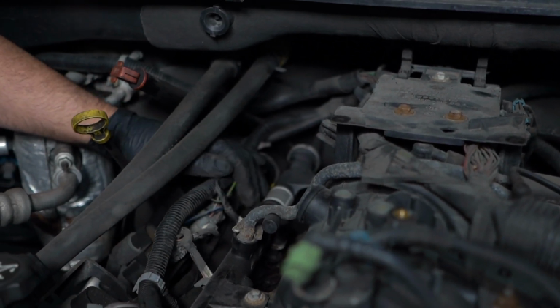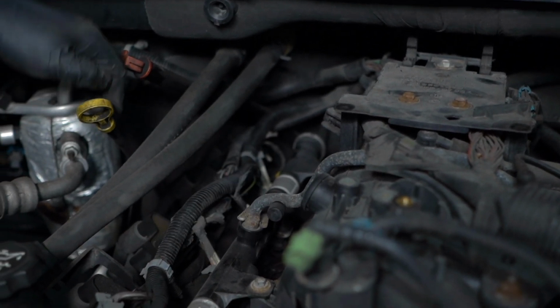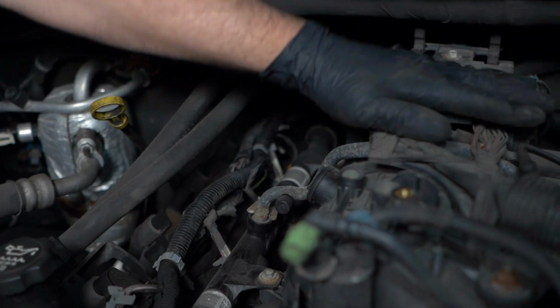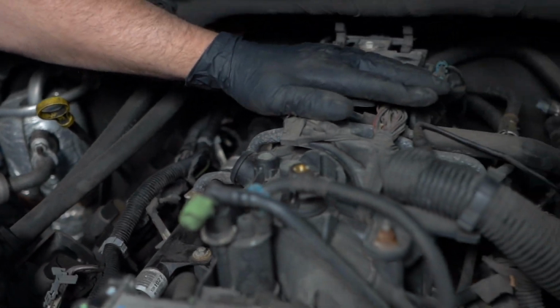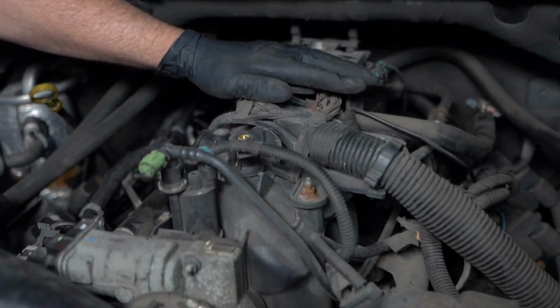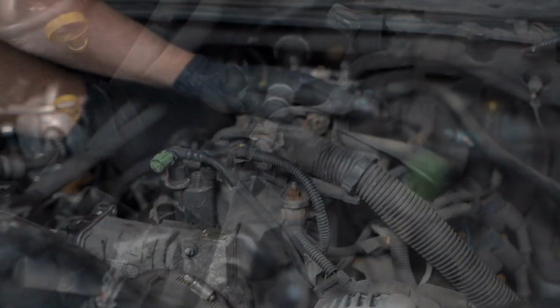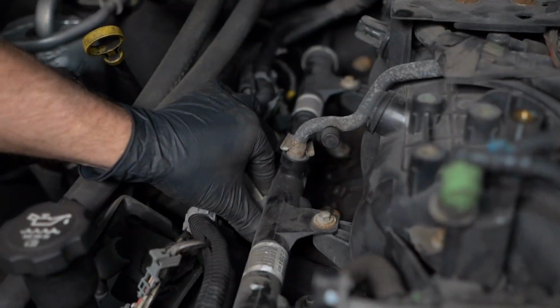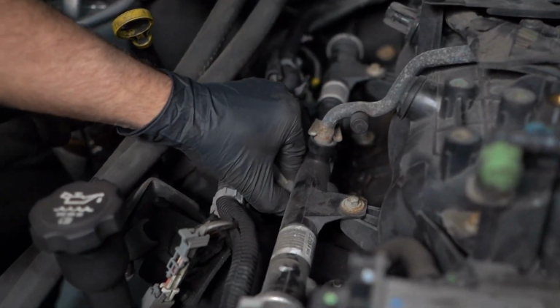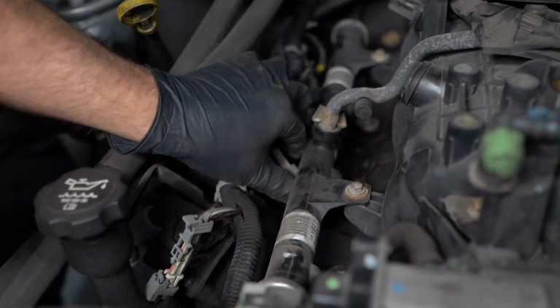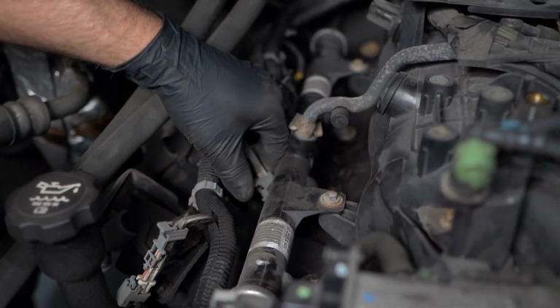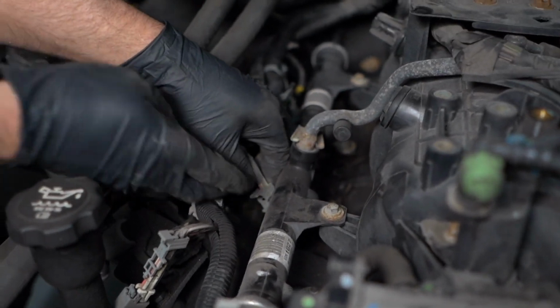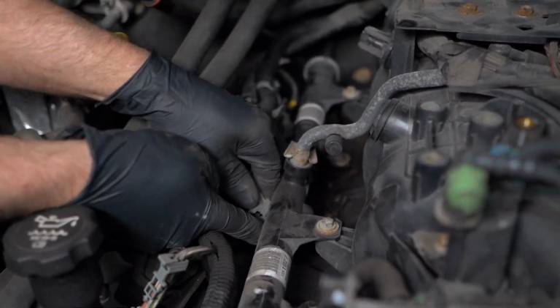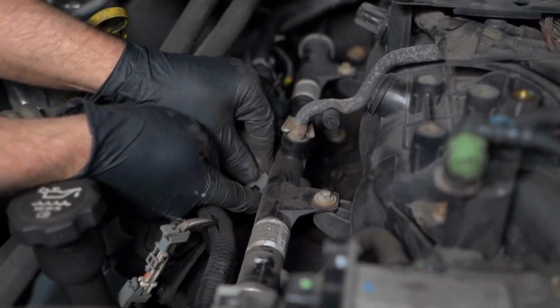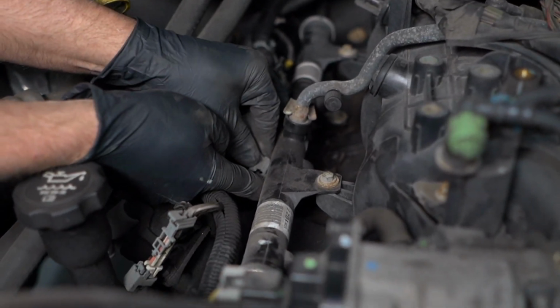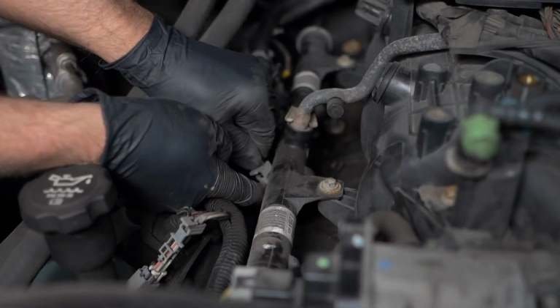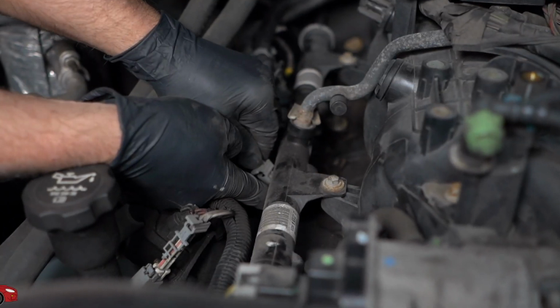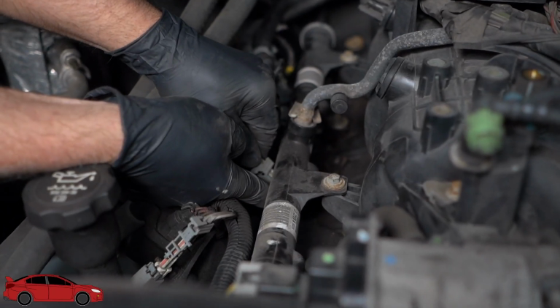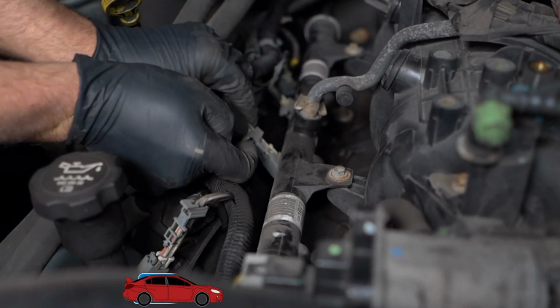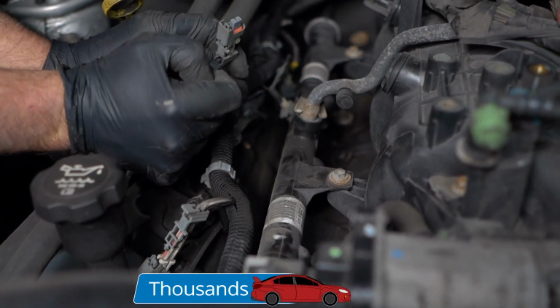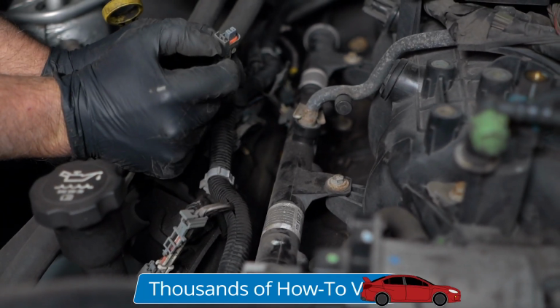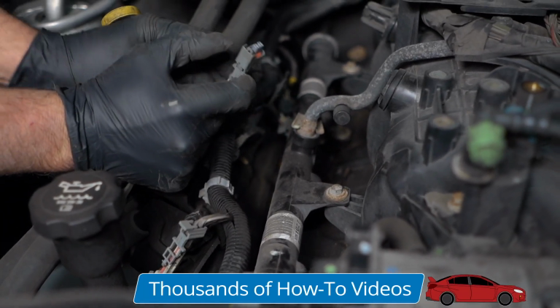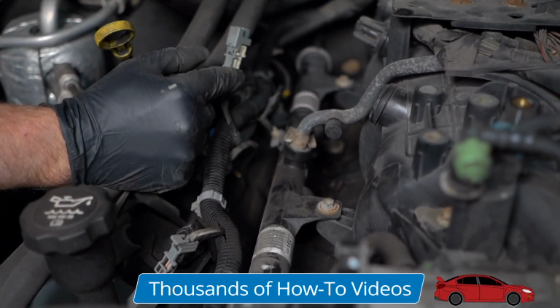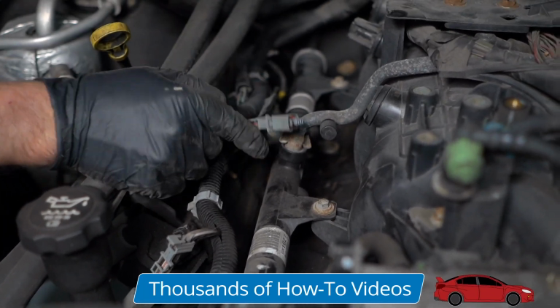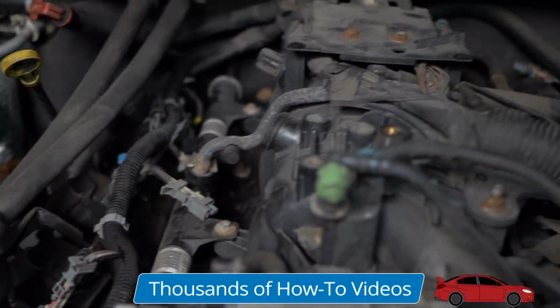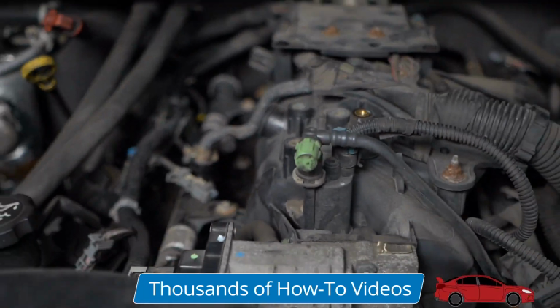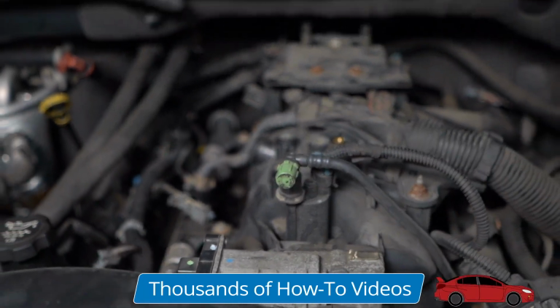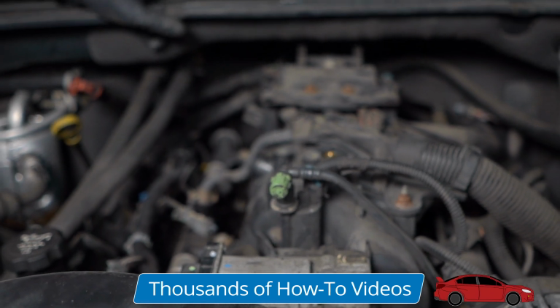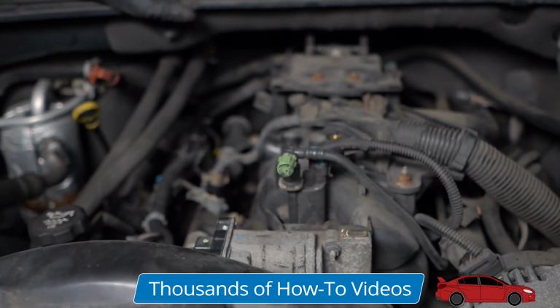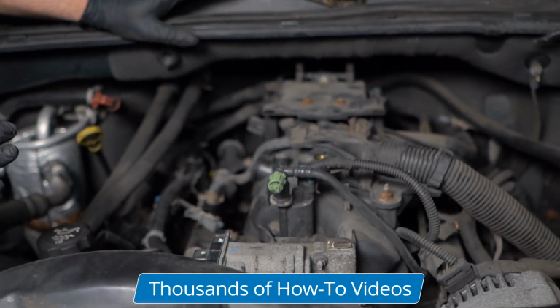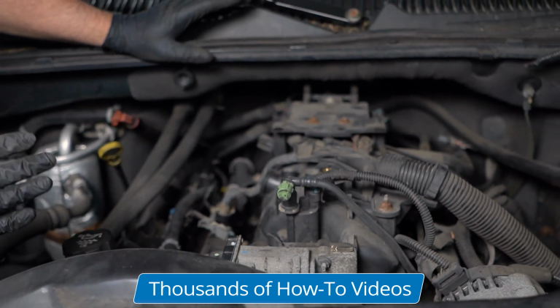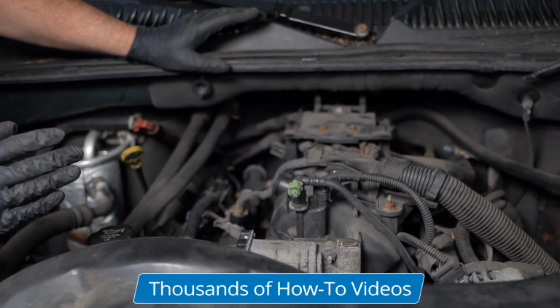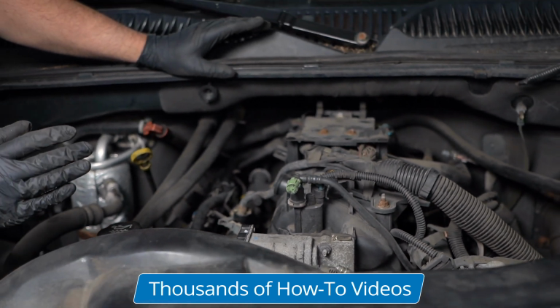It's really not running that great. We'll disconnect four. Barely running — but it's still running. It's running on three cylinders.